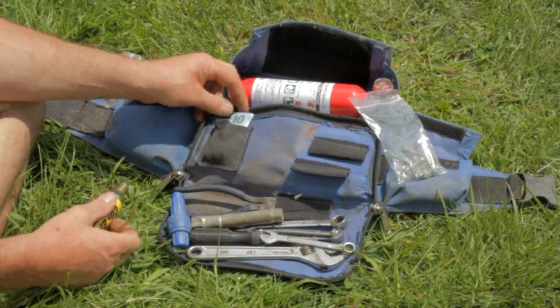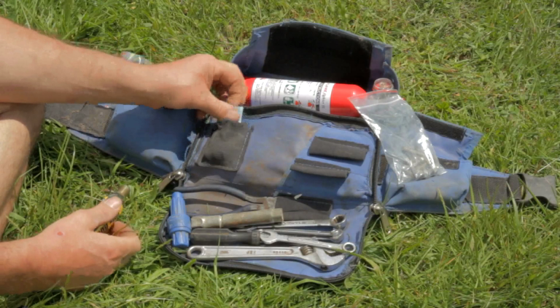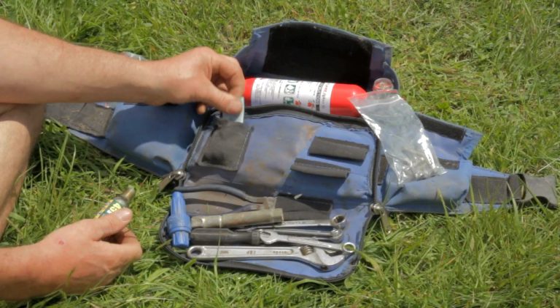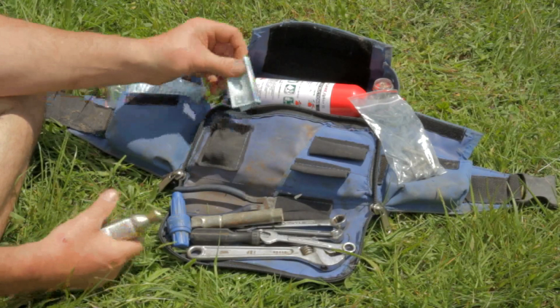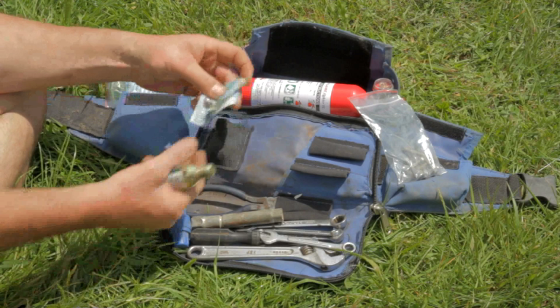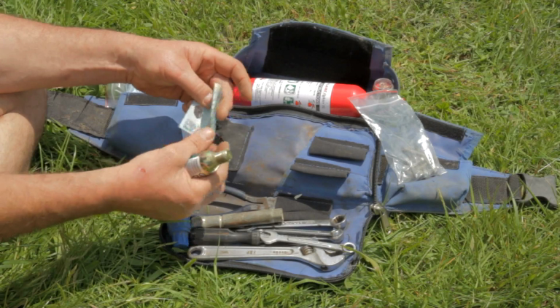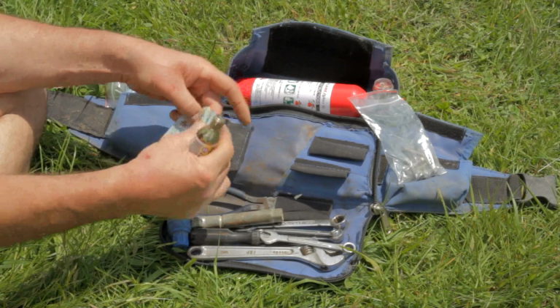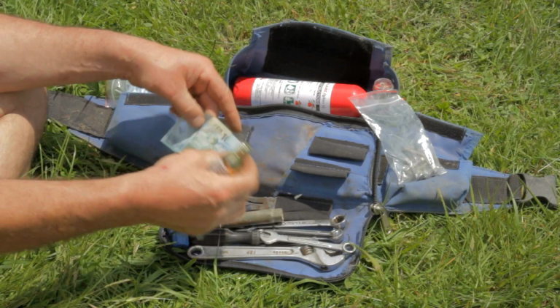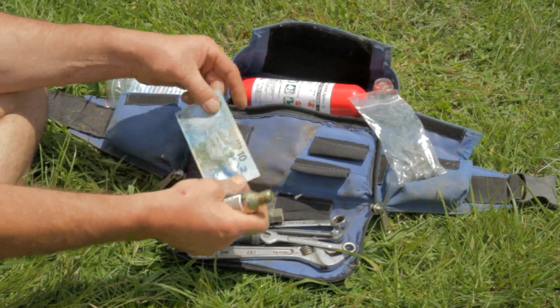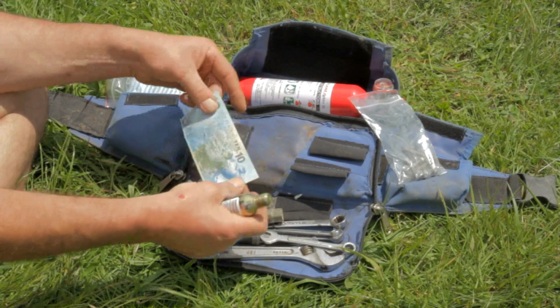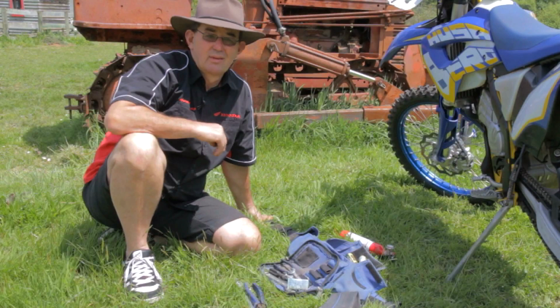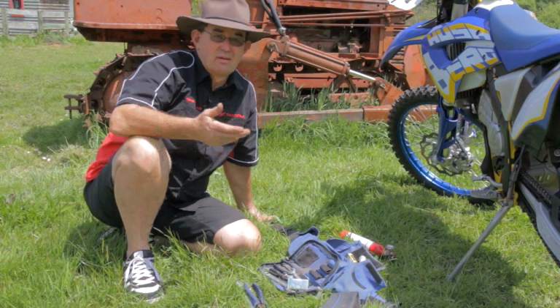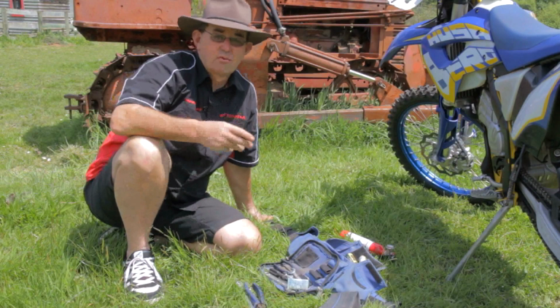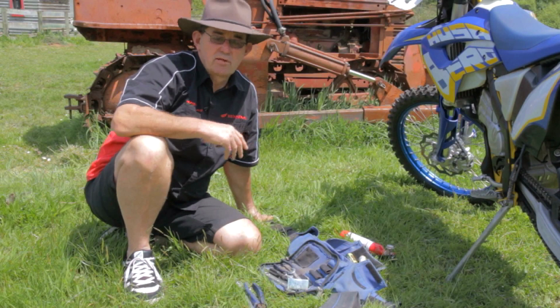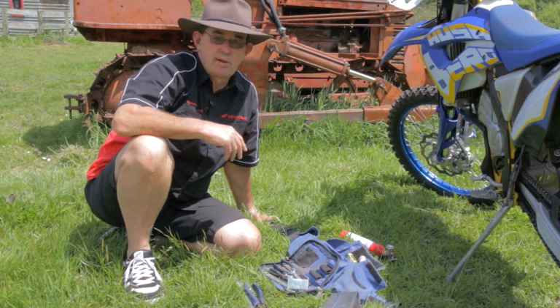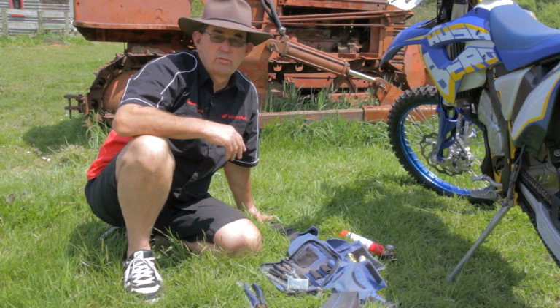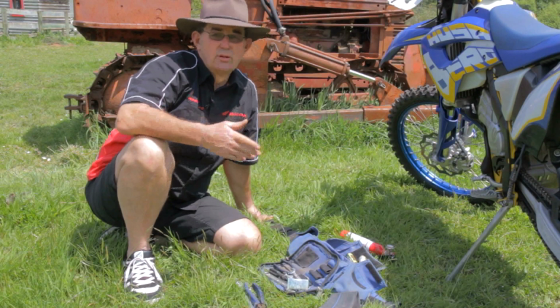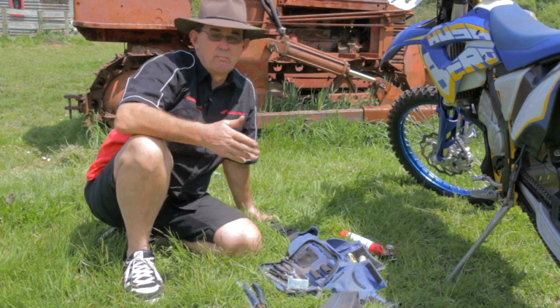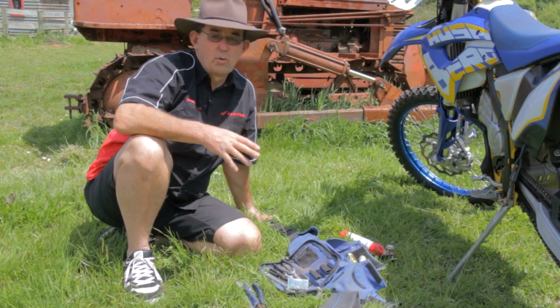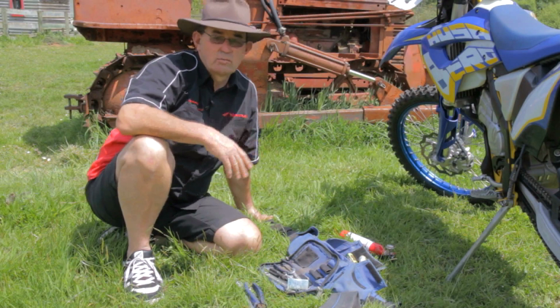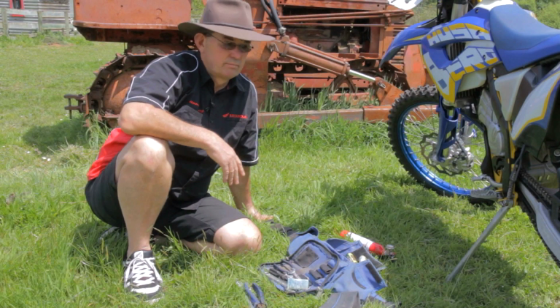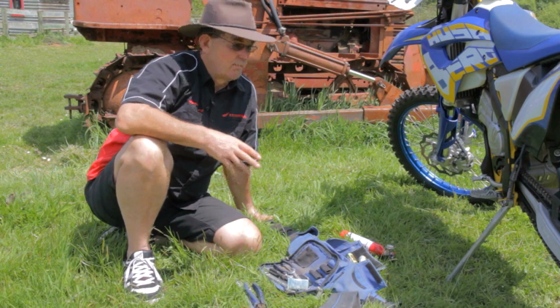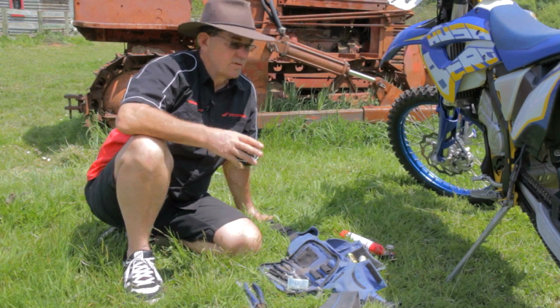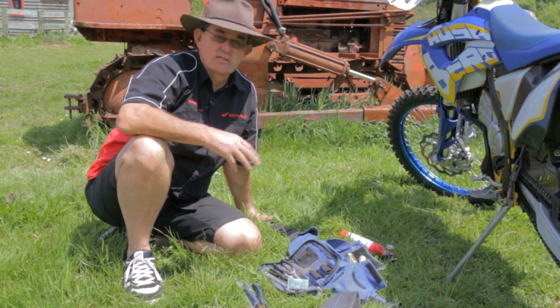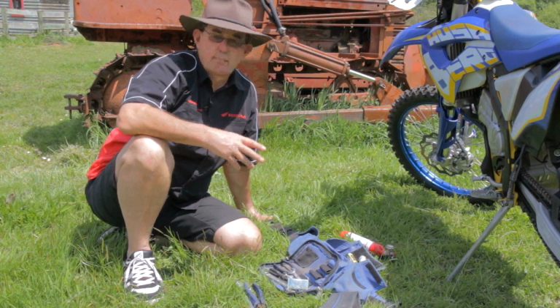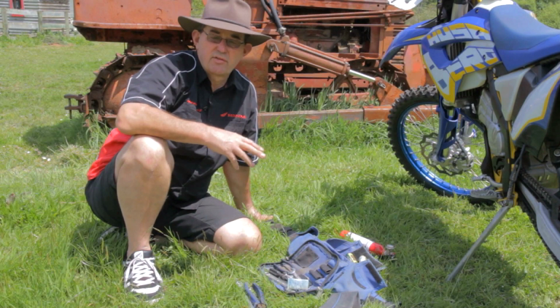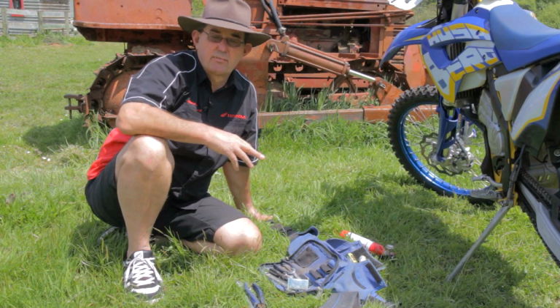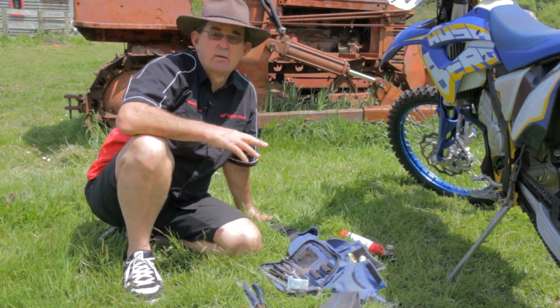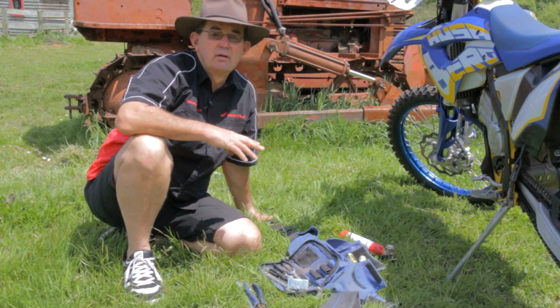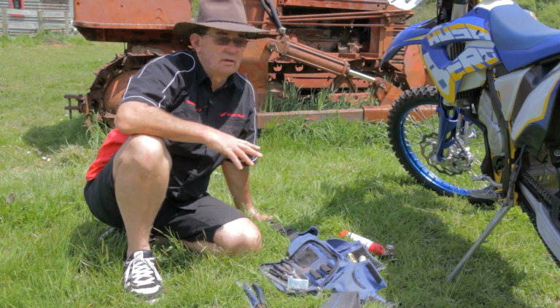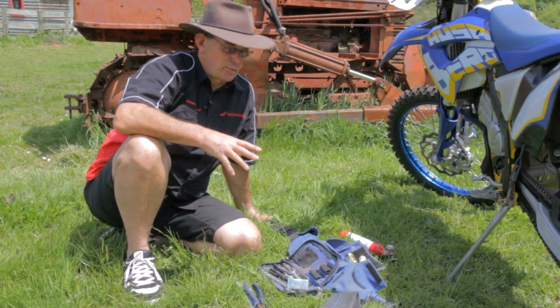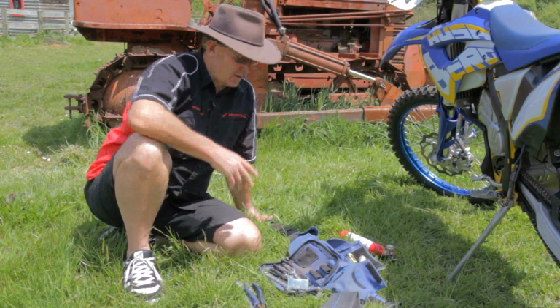I always carry $10 with me. Why? You can always borrow some petrol, buy some oil, buy bits and pieces like spark plugs if you need them. You never know when you need it.